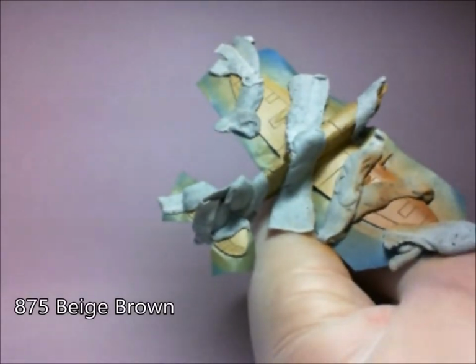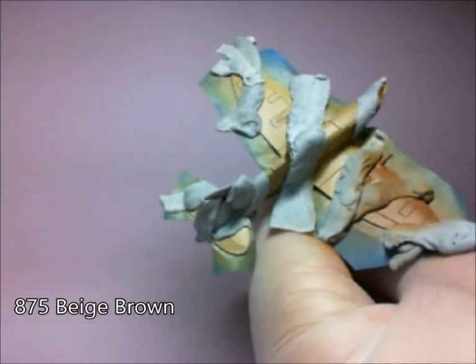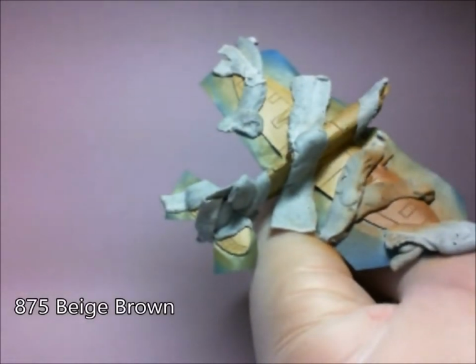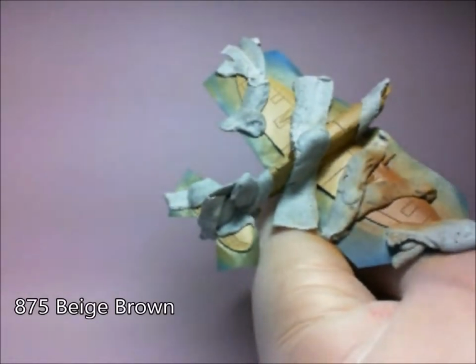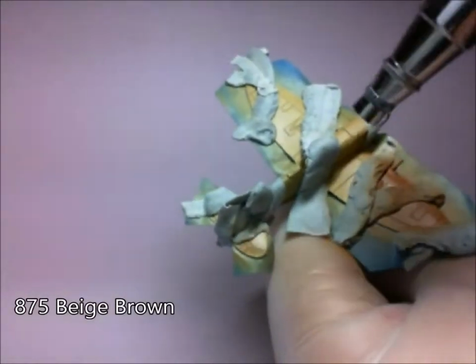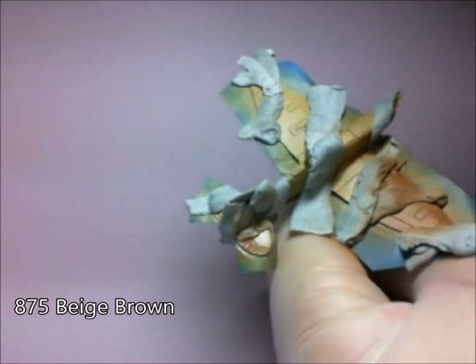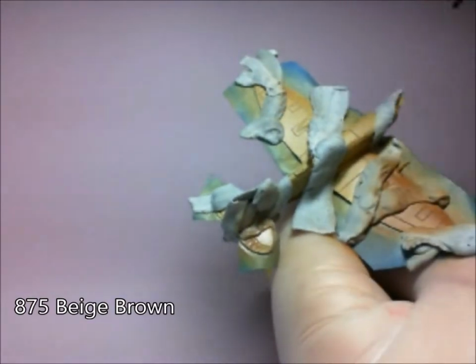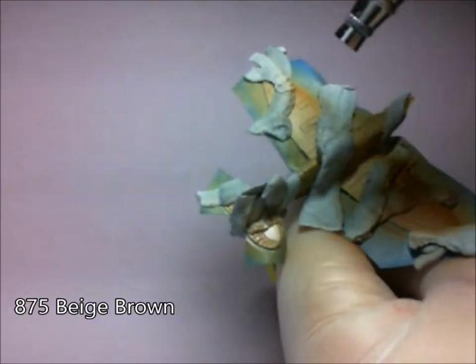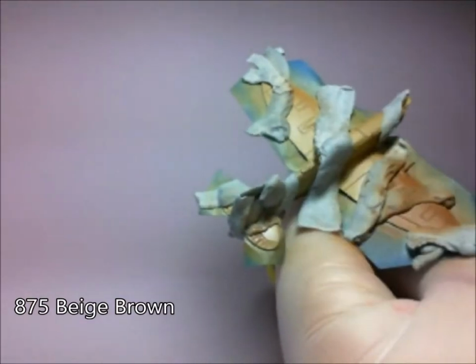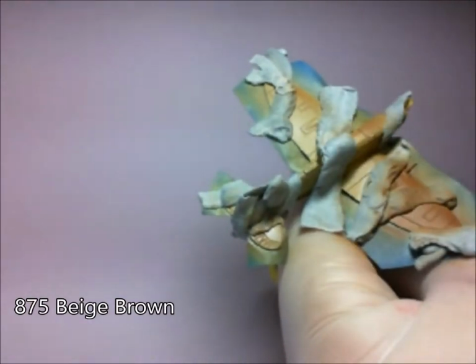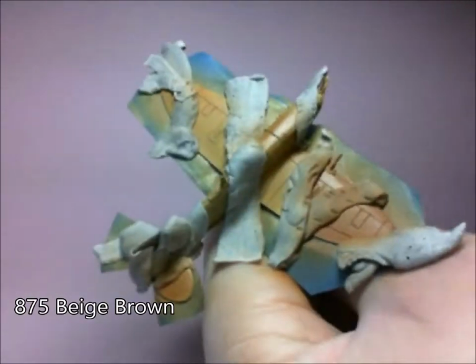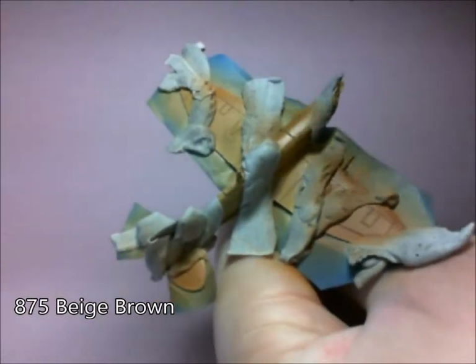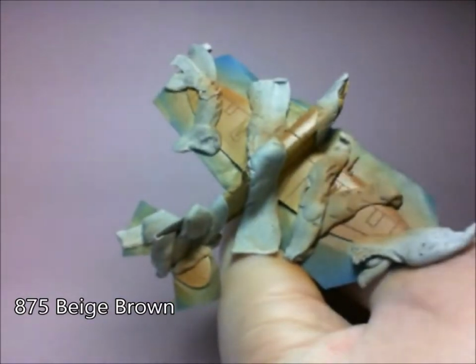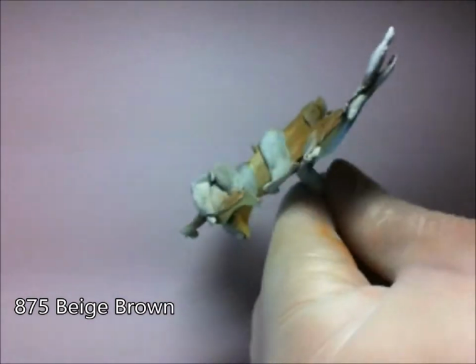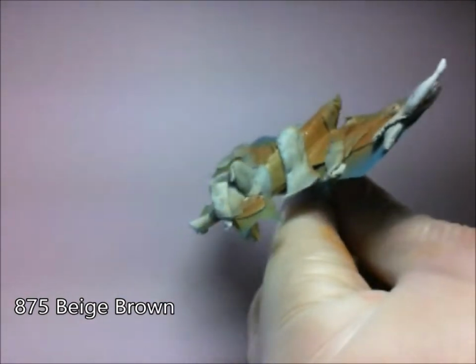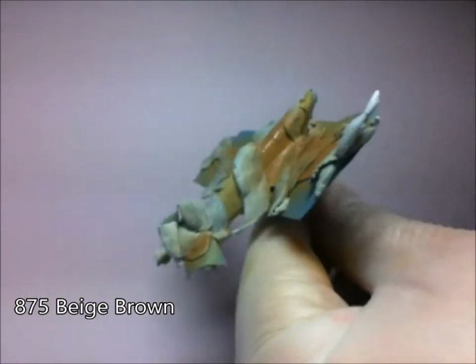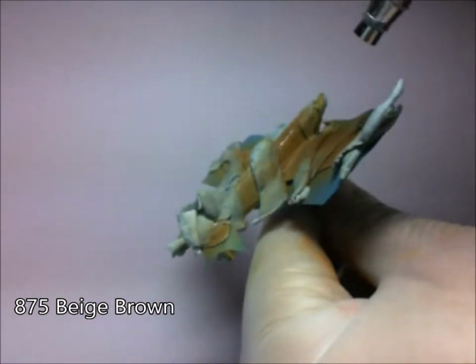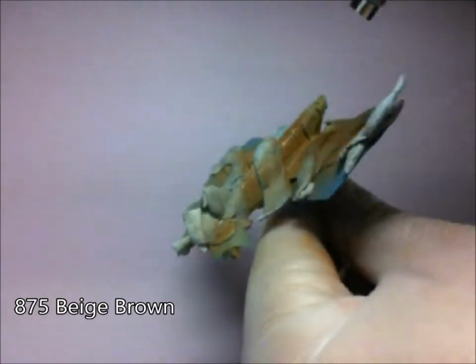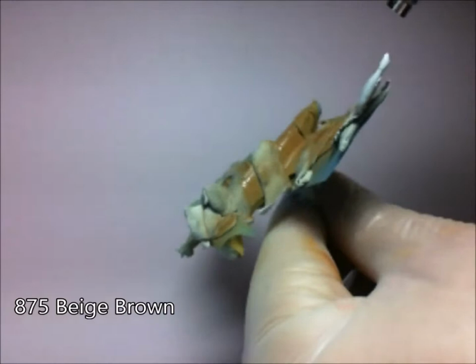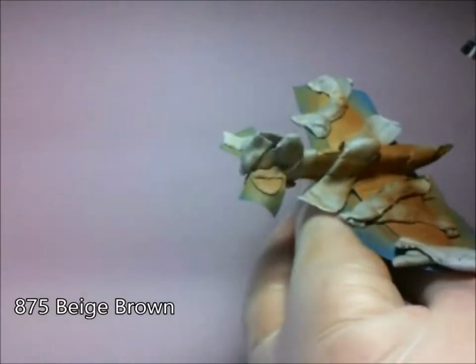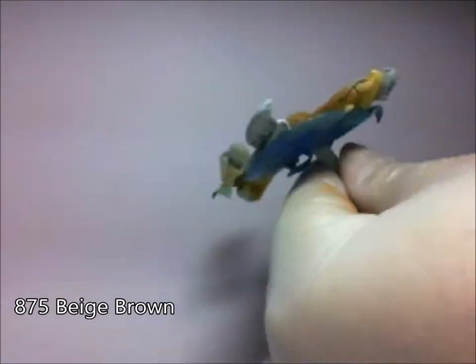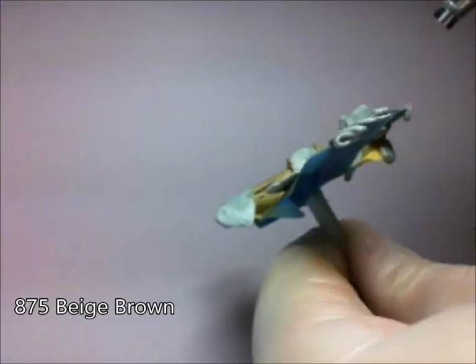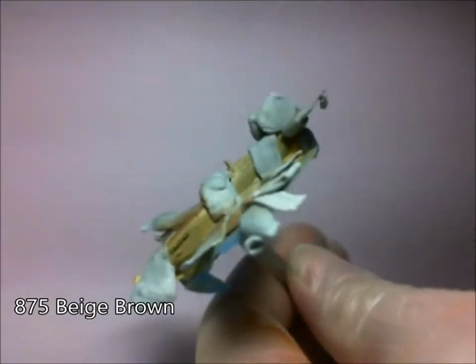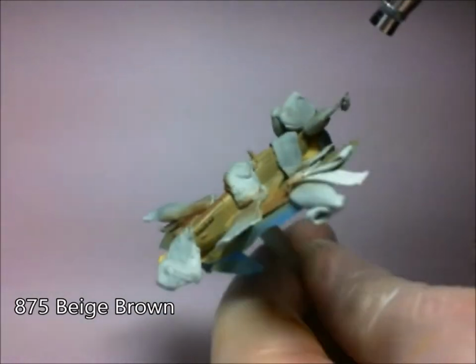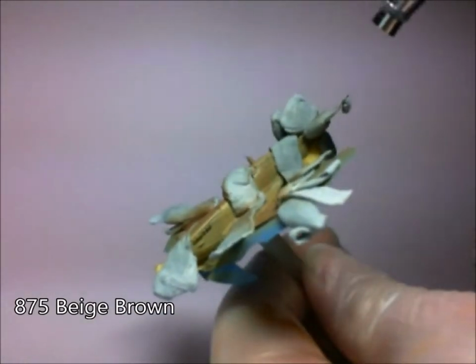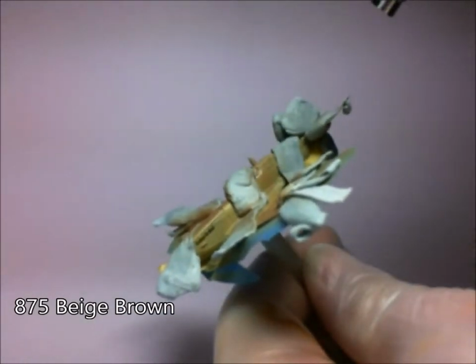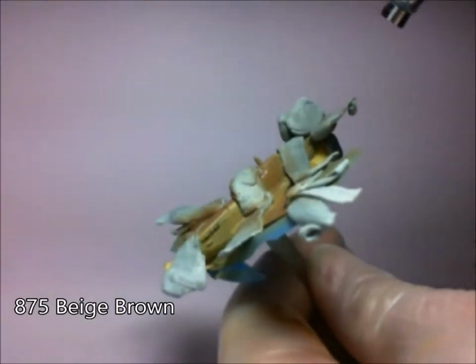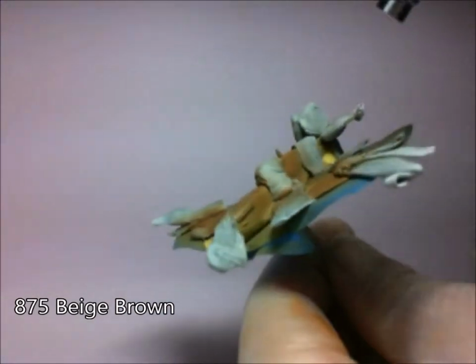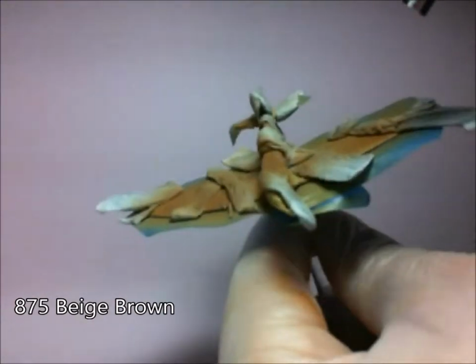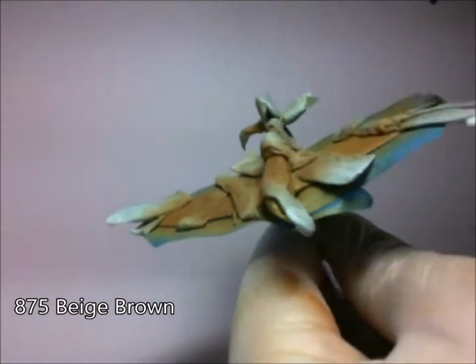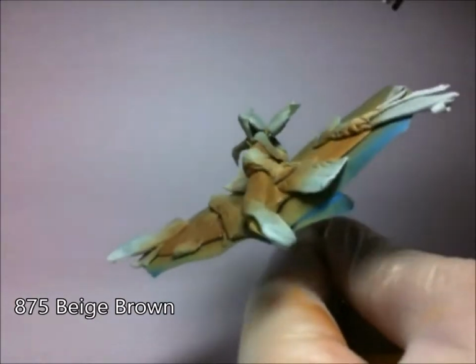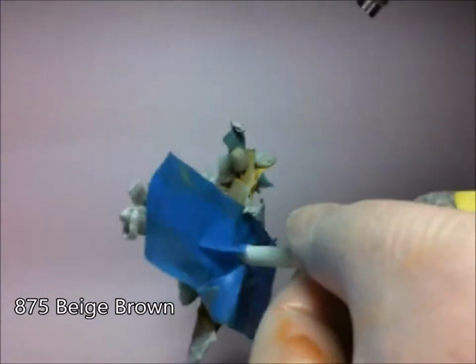Same again, nice and slow, building up that colour. Making sure you're getting under all those little bits of blue-tack there.